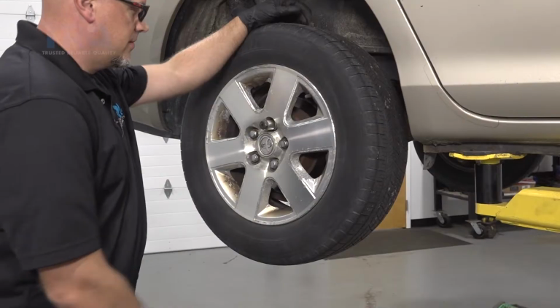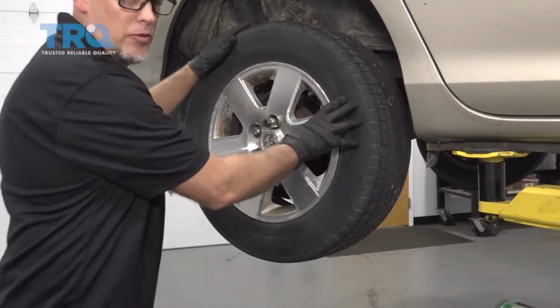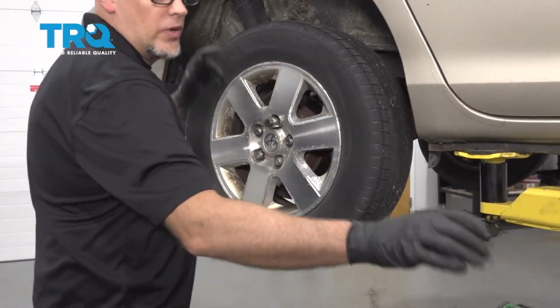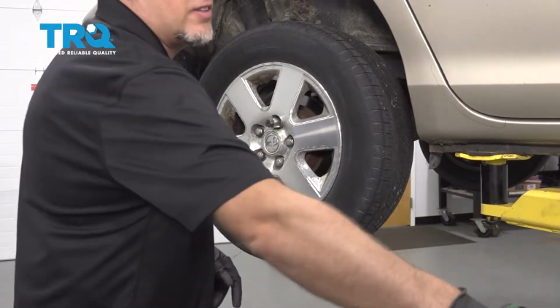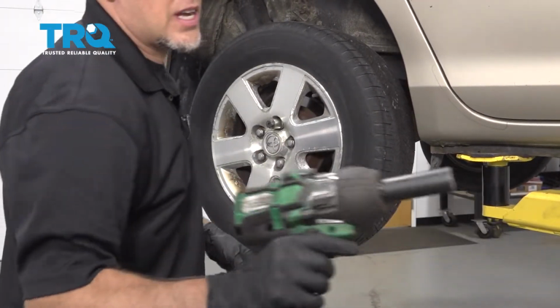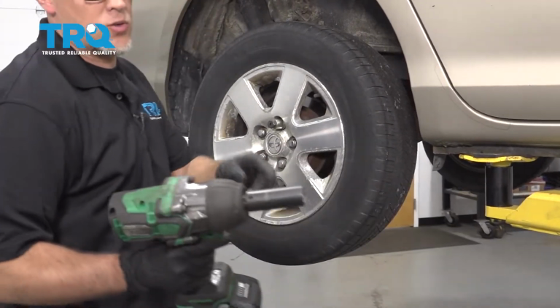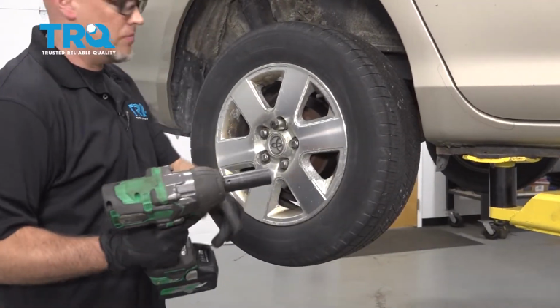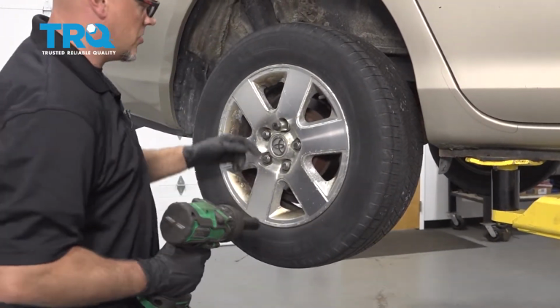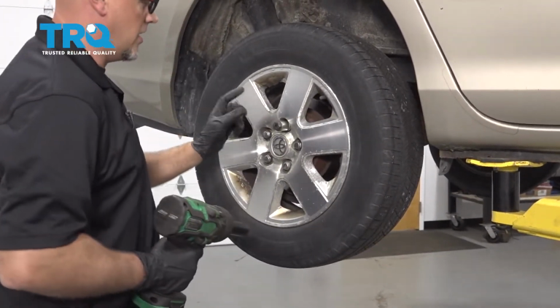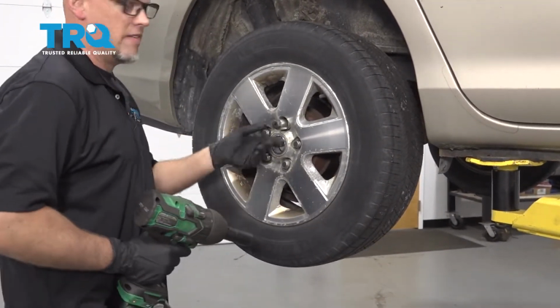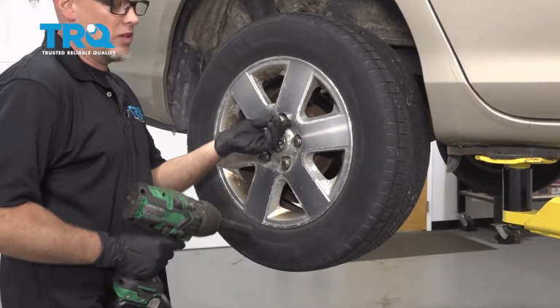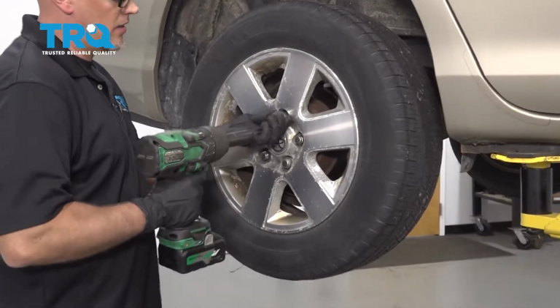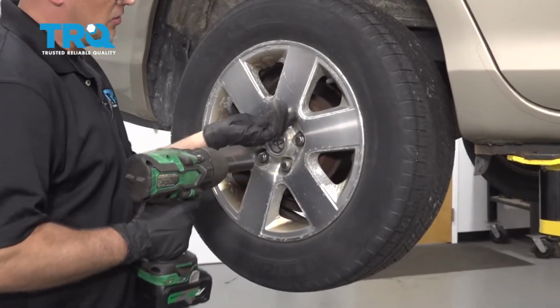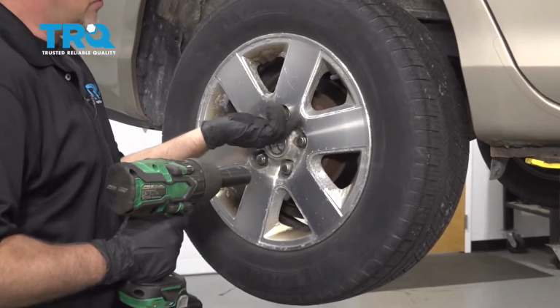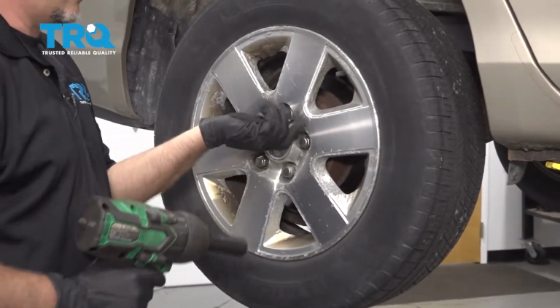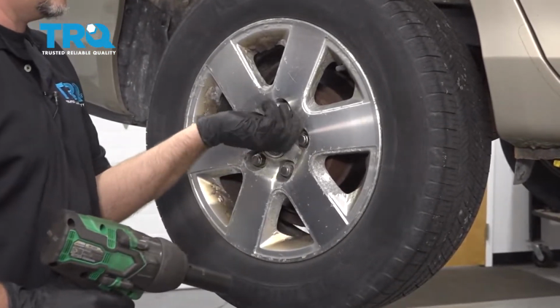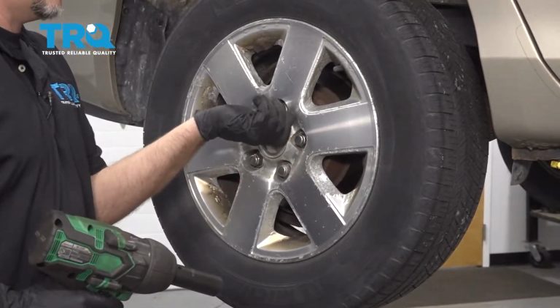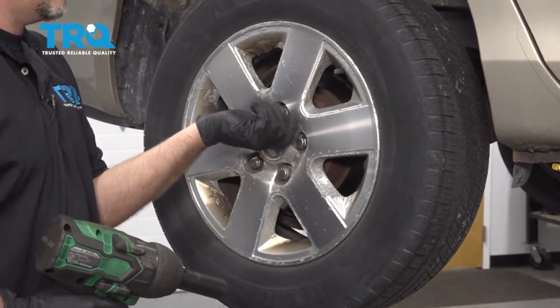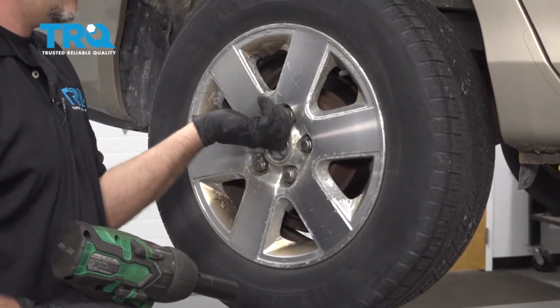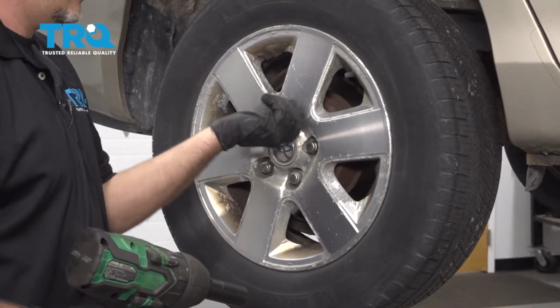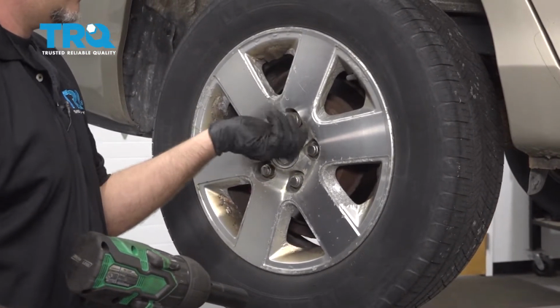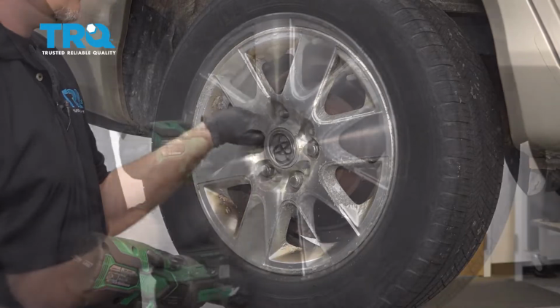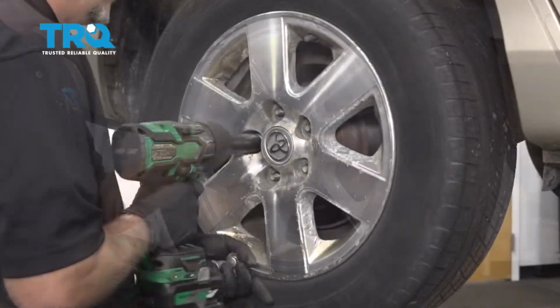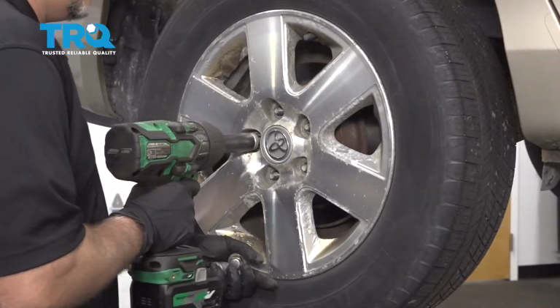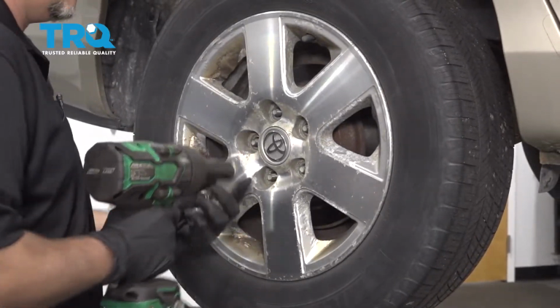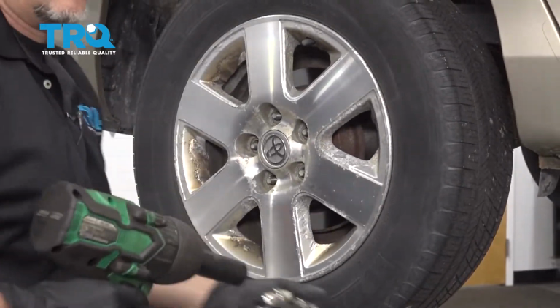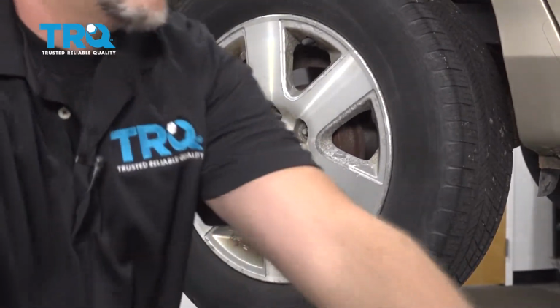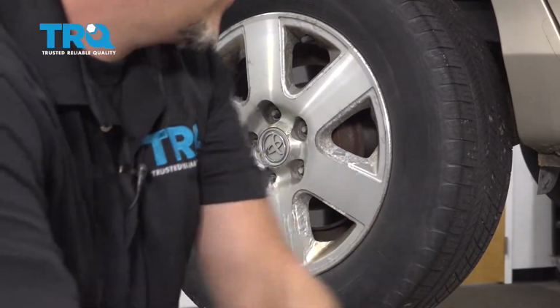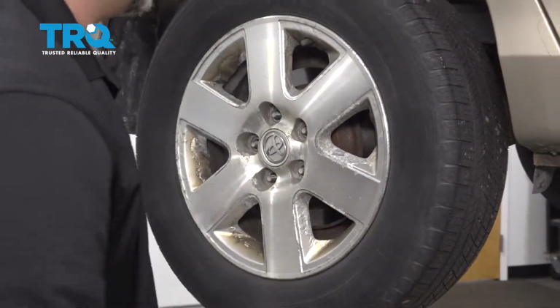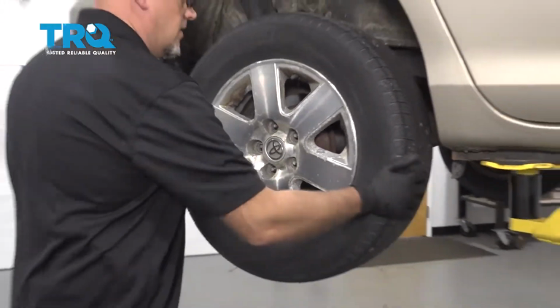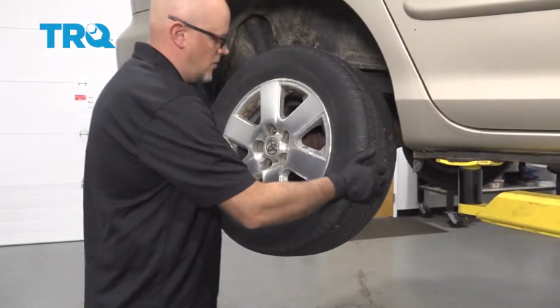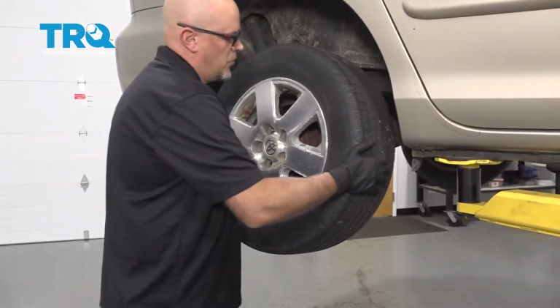Now we're gonna remove the wheel. Use a 21-millimeter socket. If you have a wheel lock, loosen up the wheel lock first while you're on the ground. Remove the wheel.